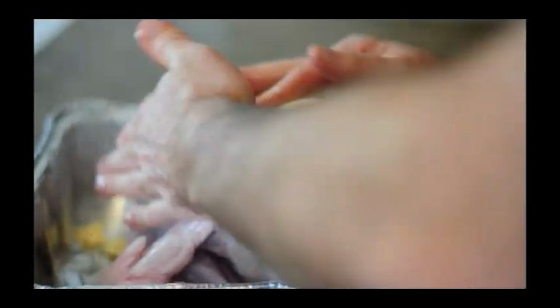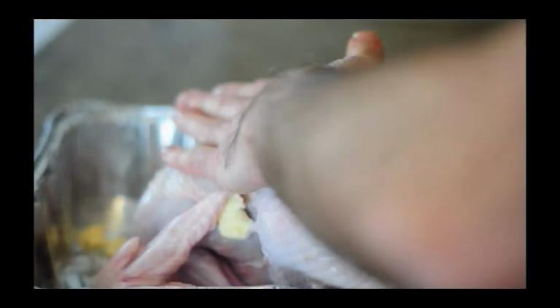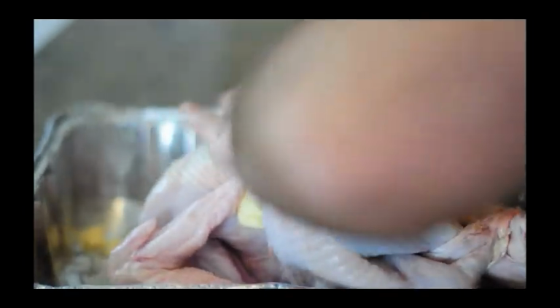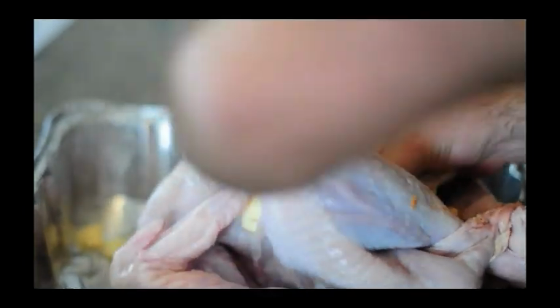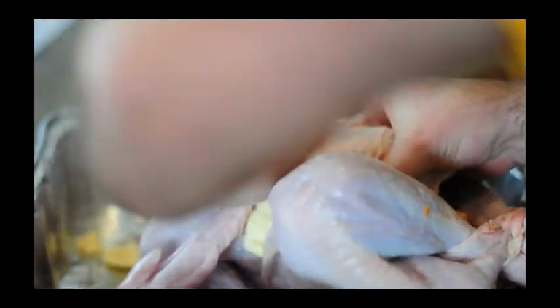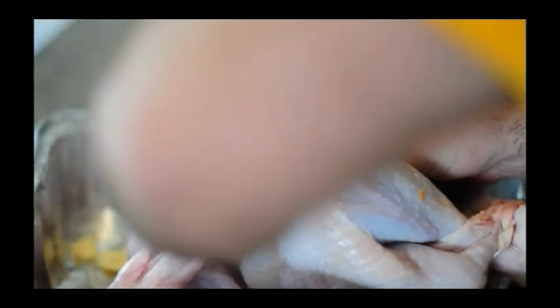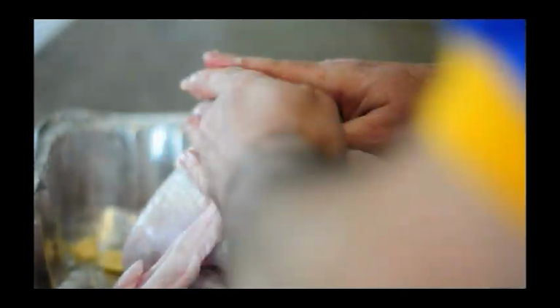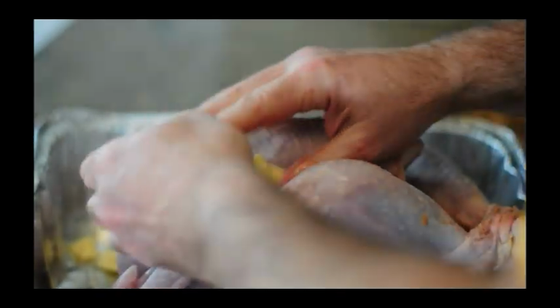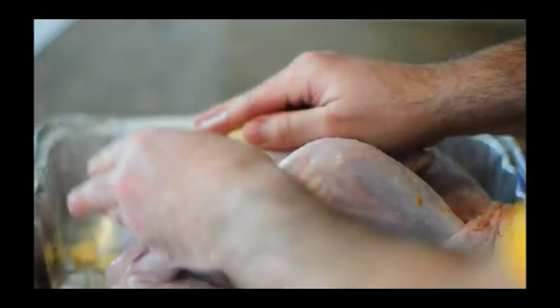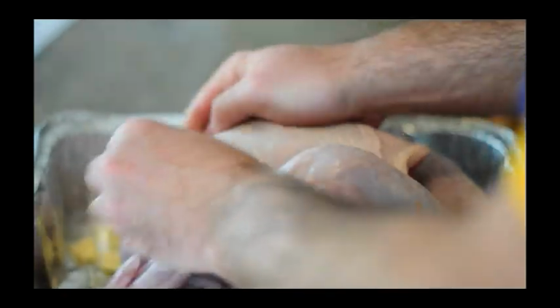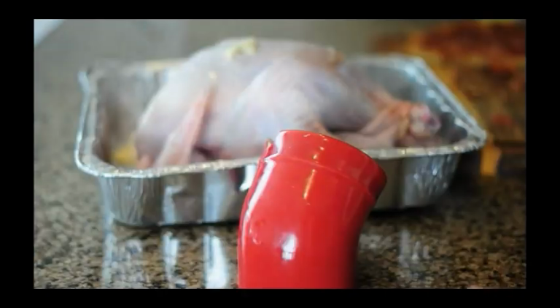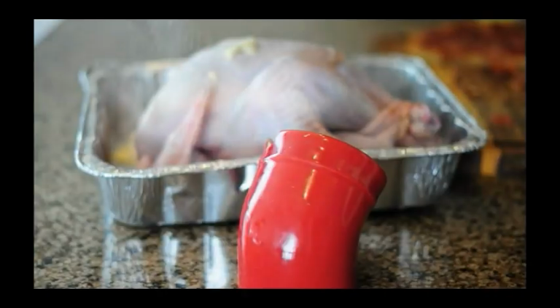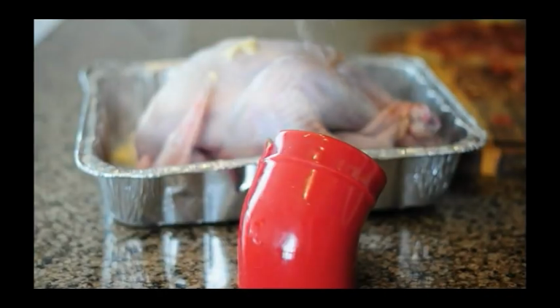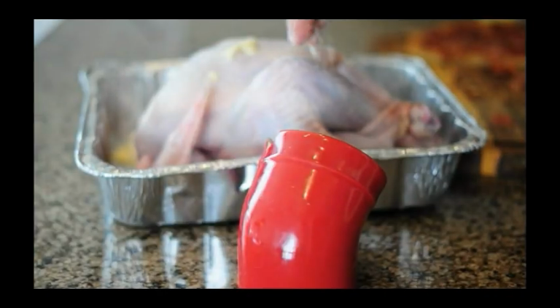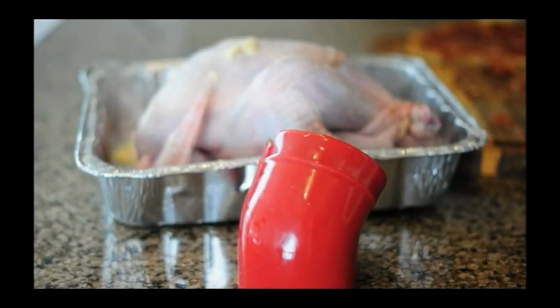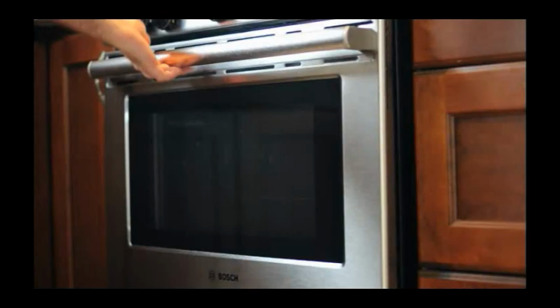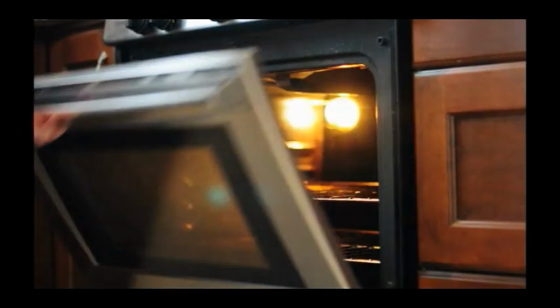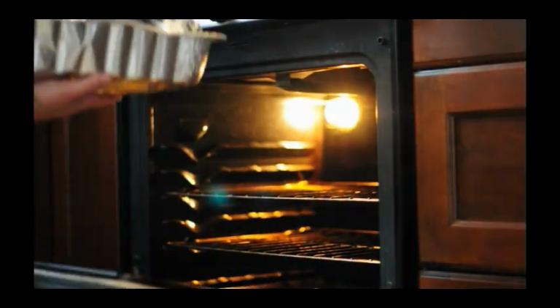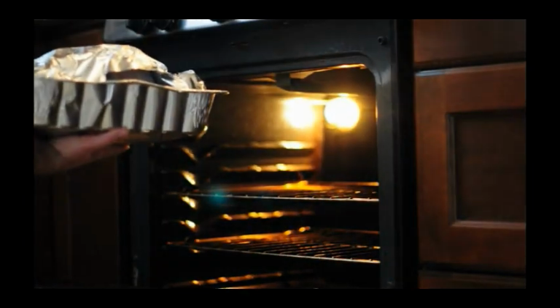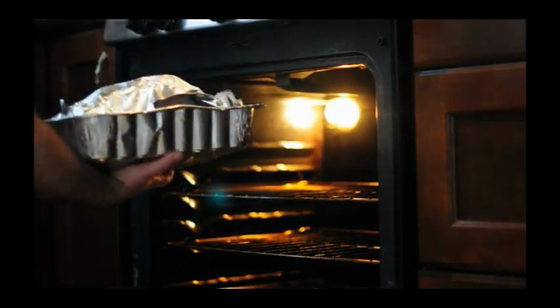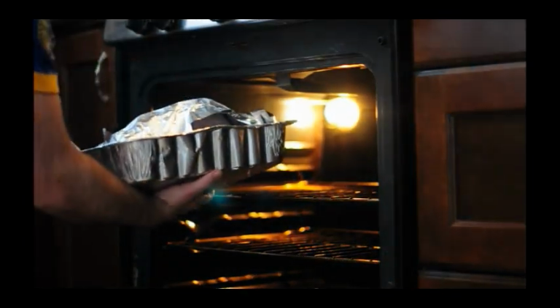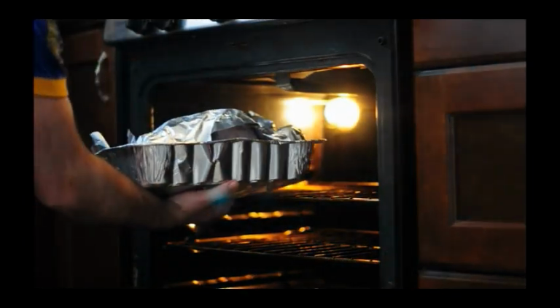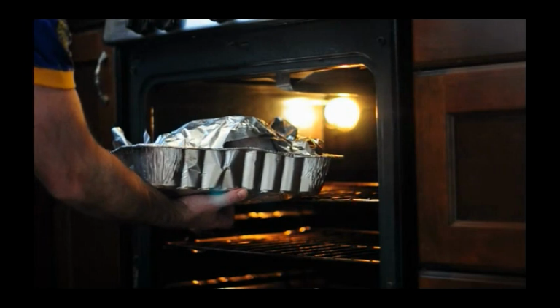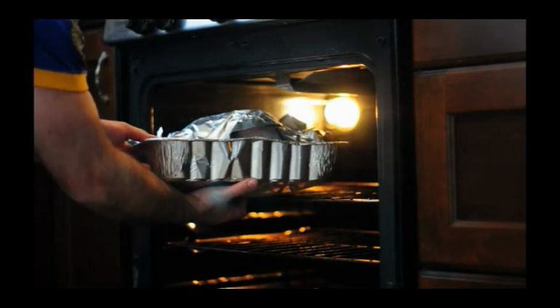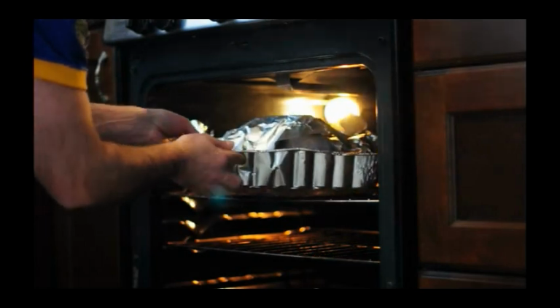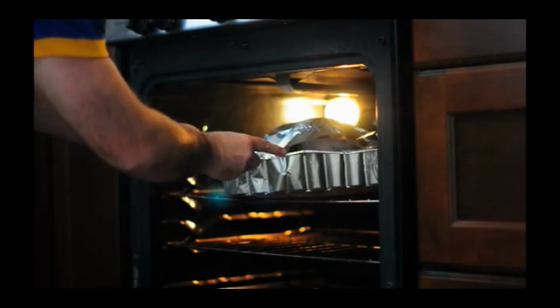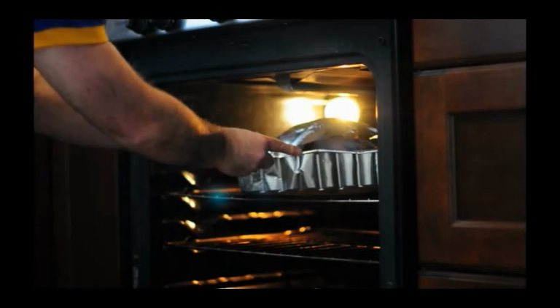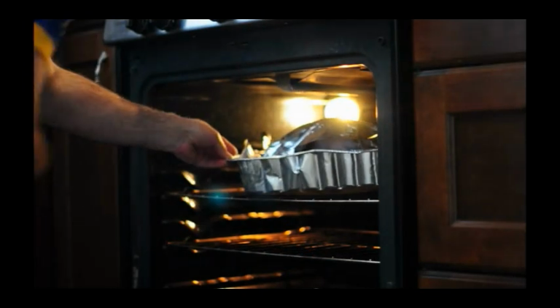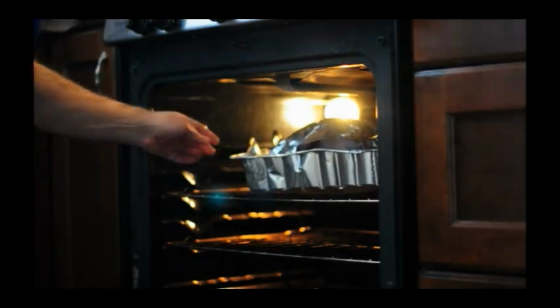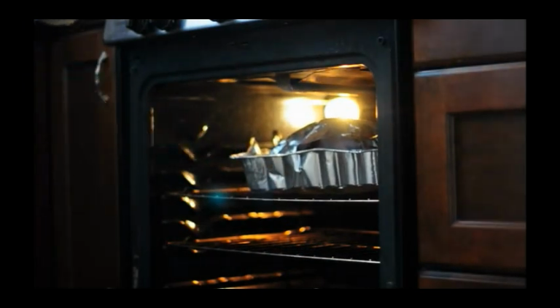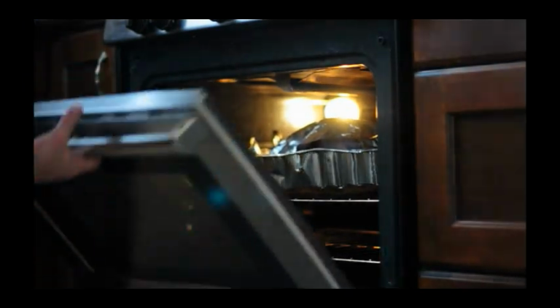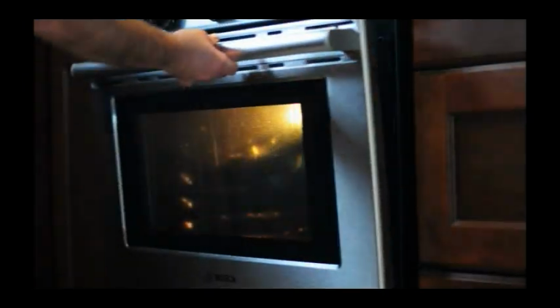Place the turkey into a good-sized roasting pan. Rub it with some butter. Season generously with salt and pepper. Put it into the oven at about 325 to 350. Tent it with some foil, and then we'll play the waiting game.